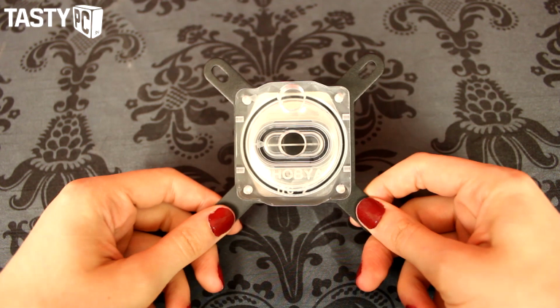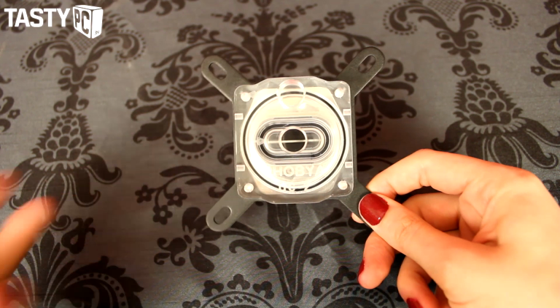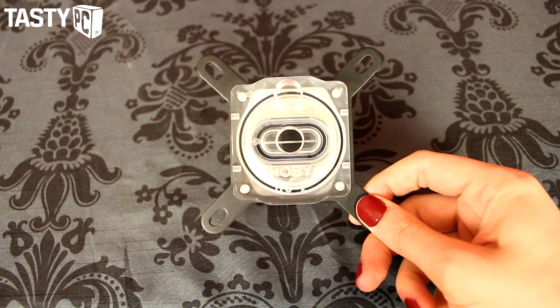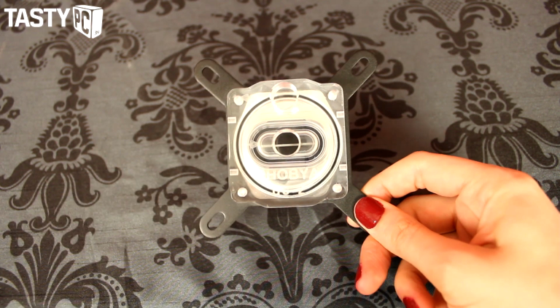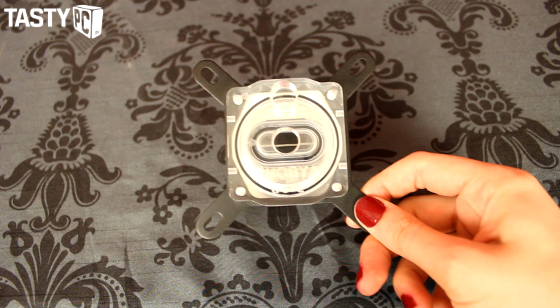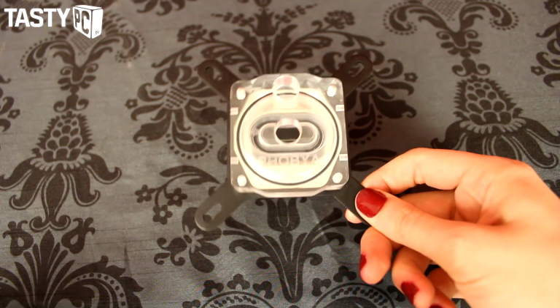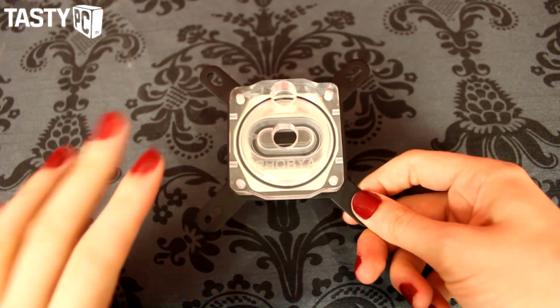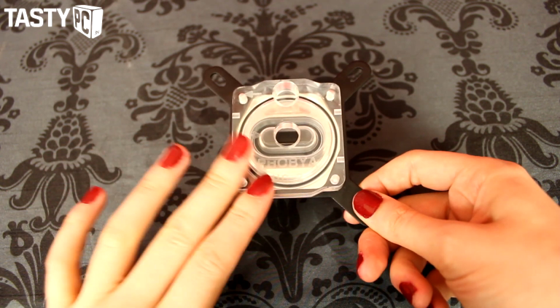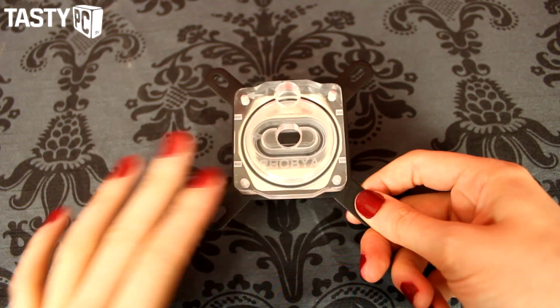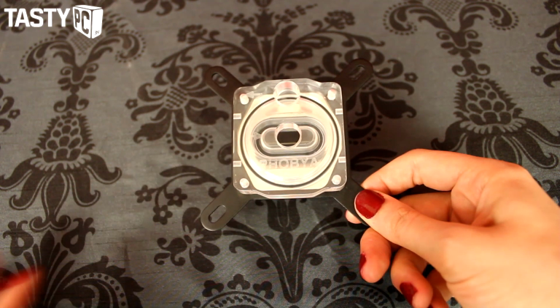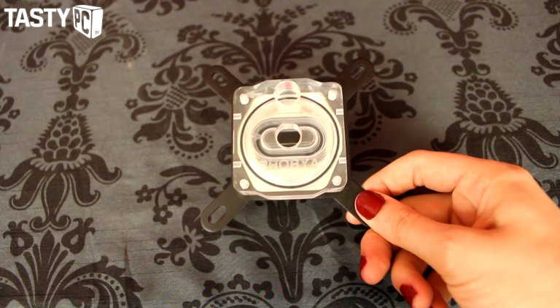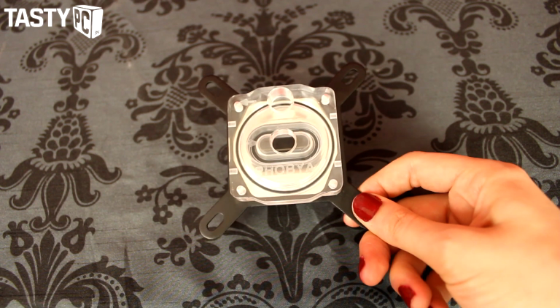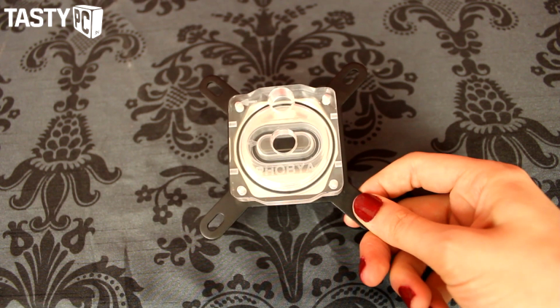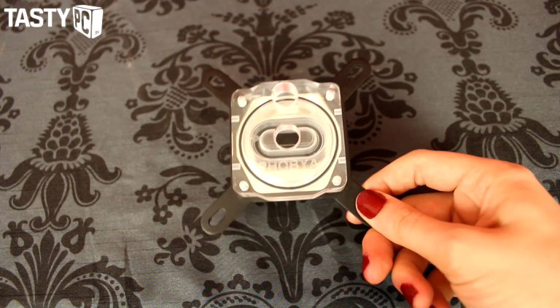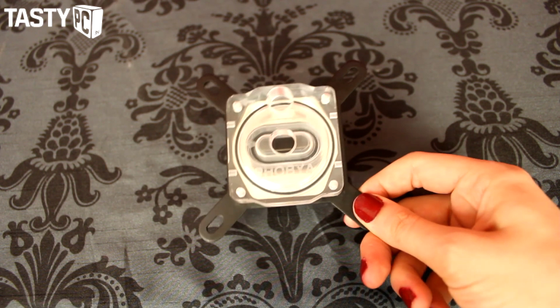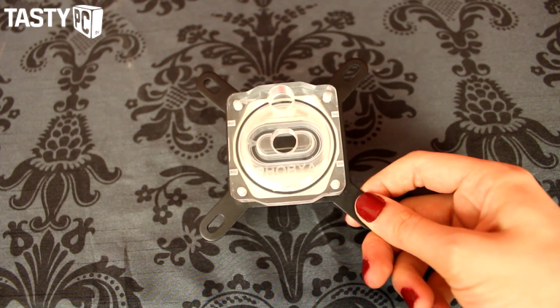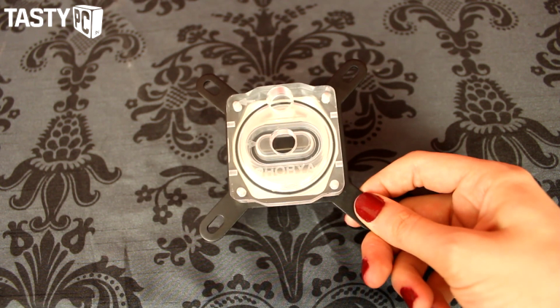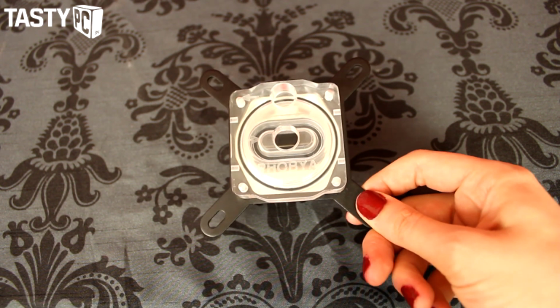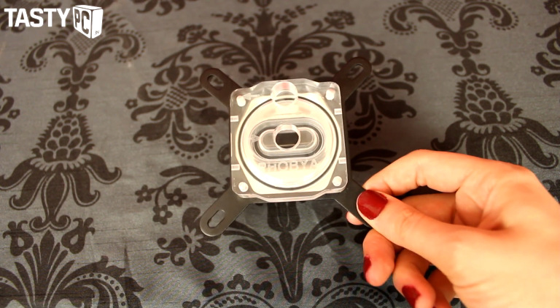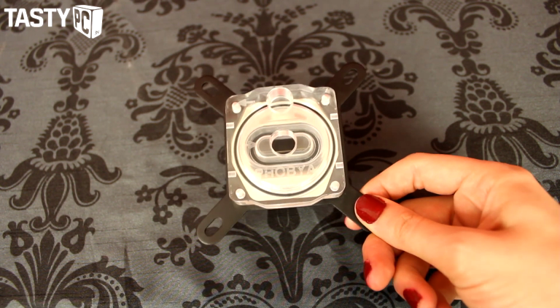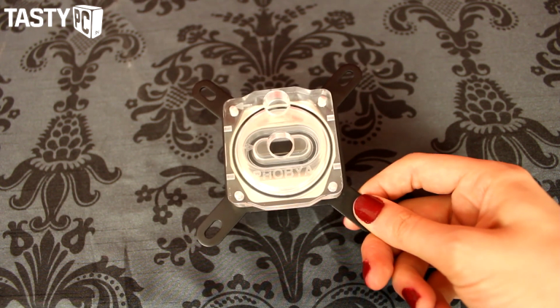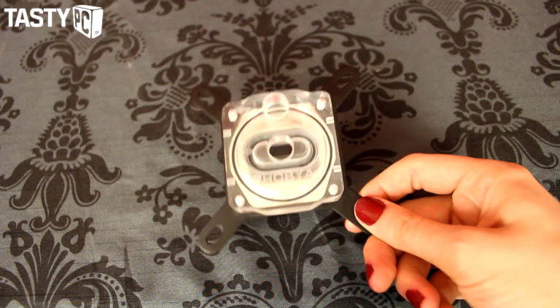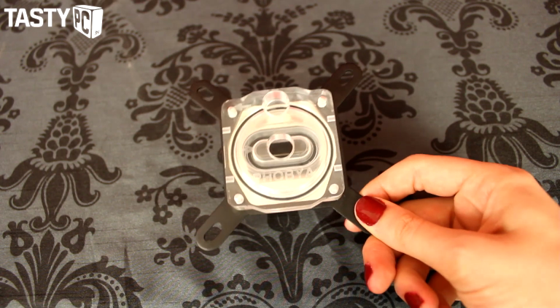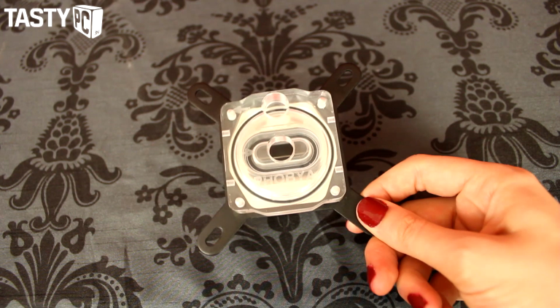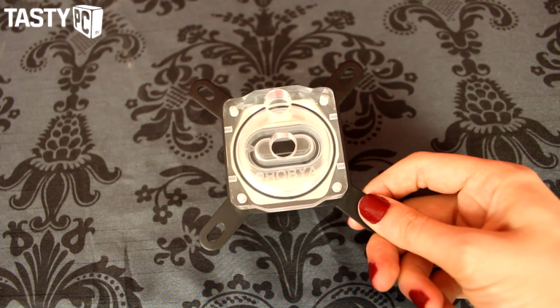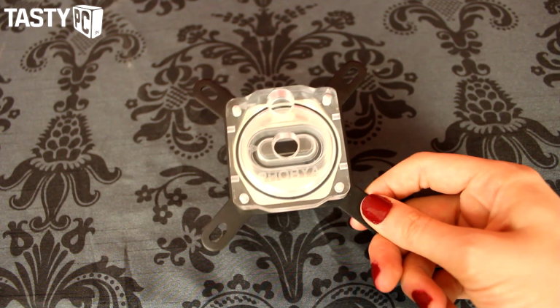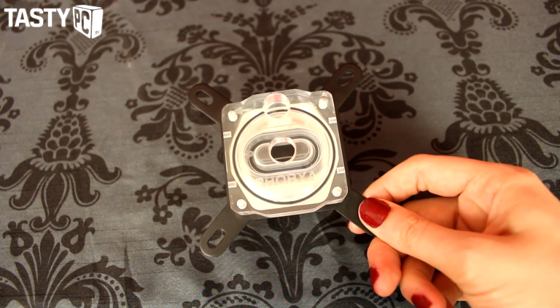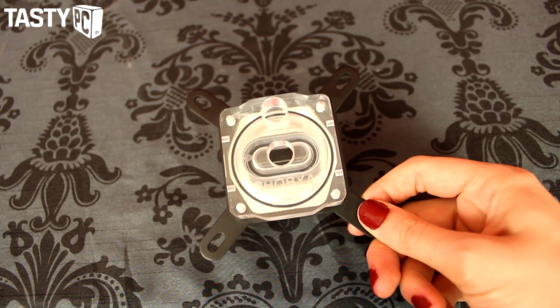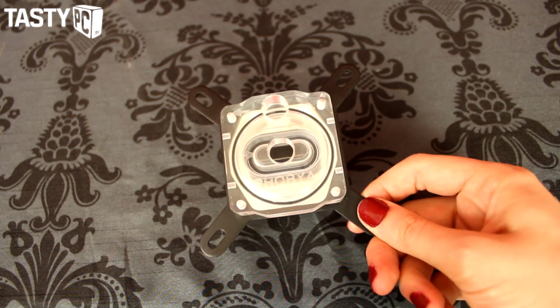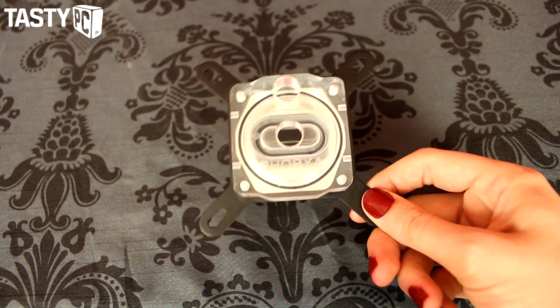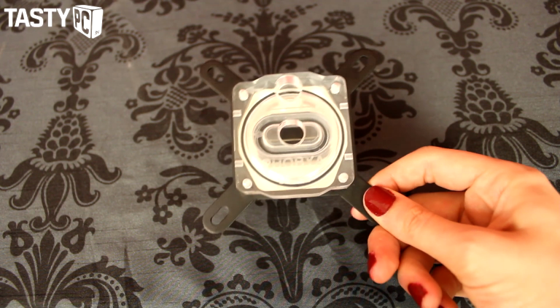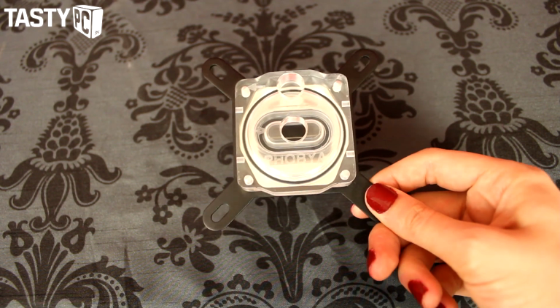Onto the block itself — this is the Plexi version. It's also available in brass and in plastic, and I have already done a quick look at the UC1 LT plastic version.